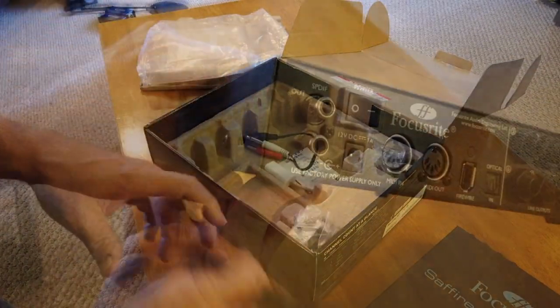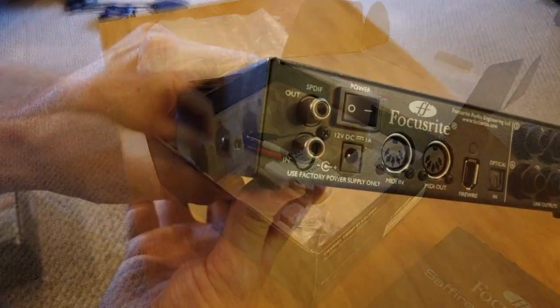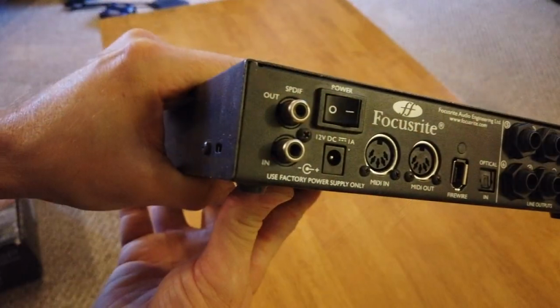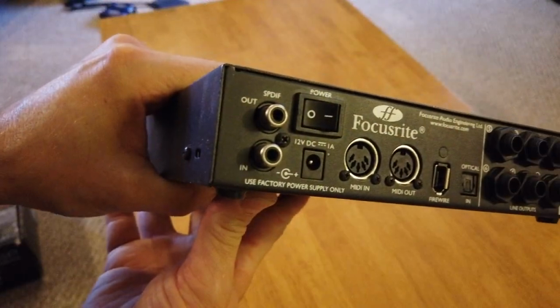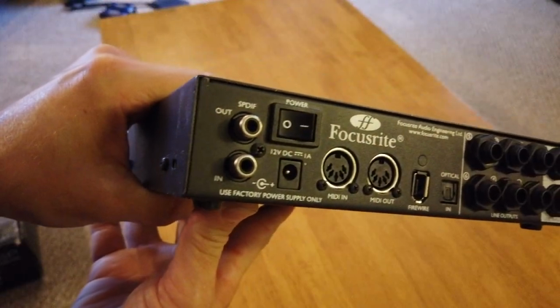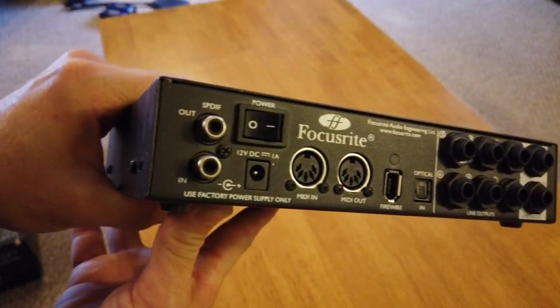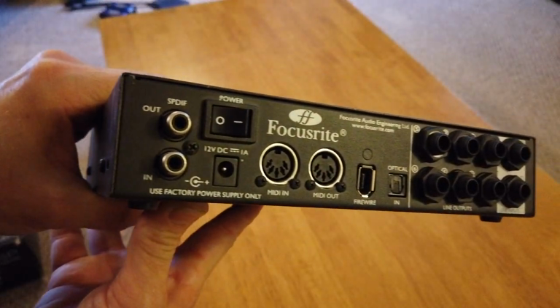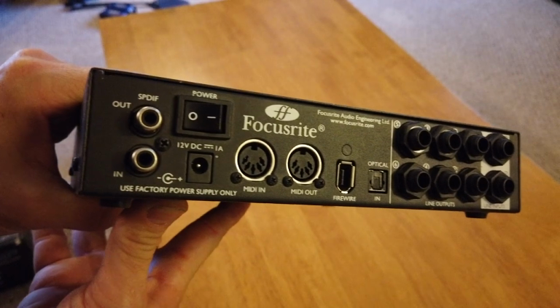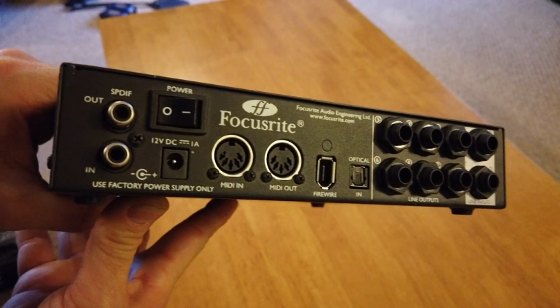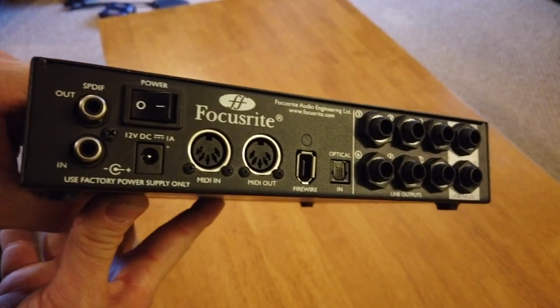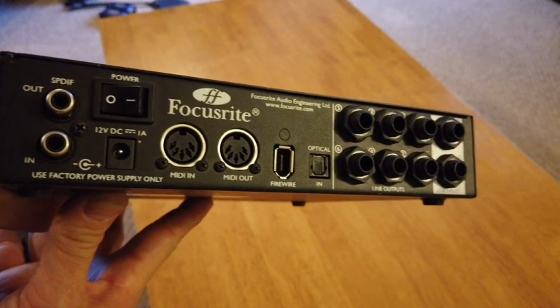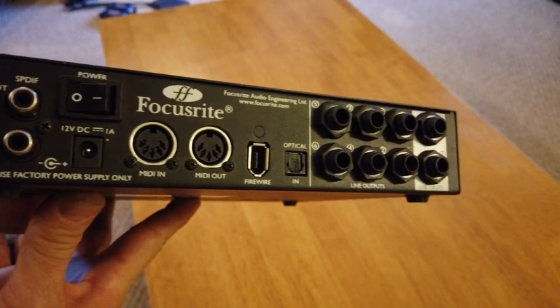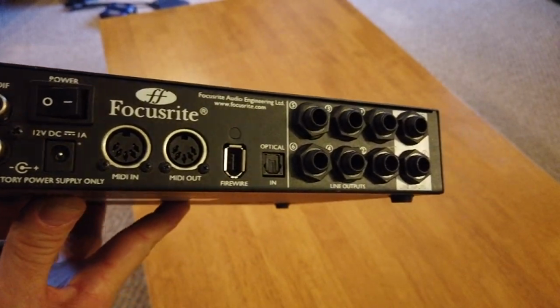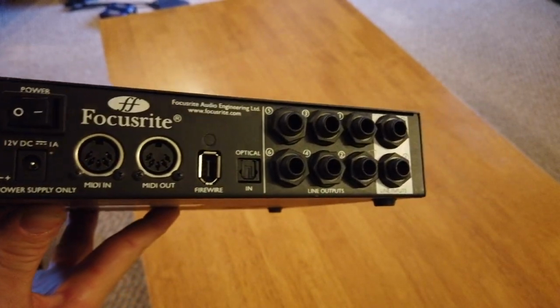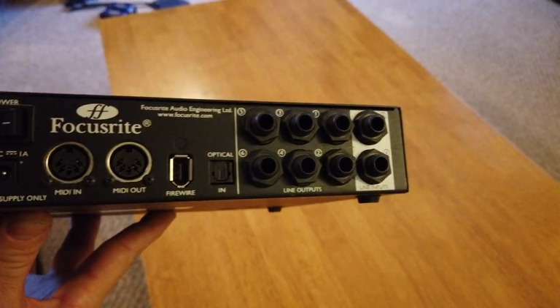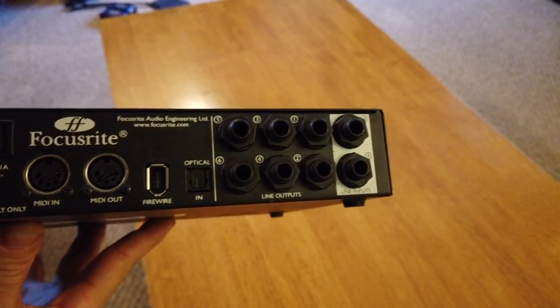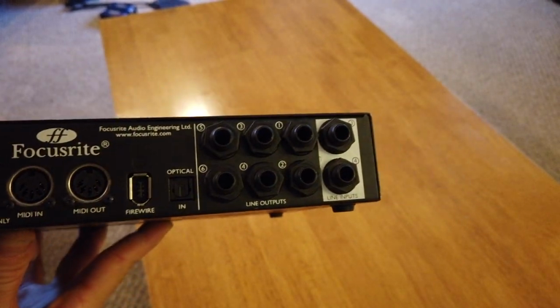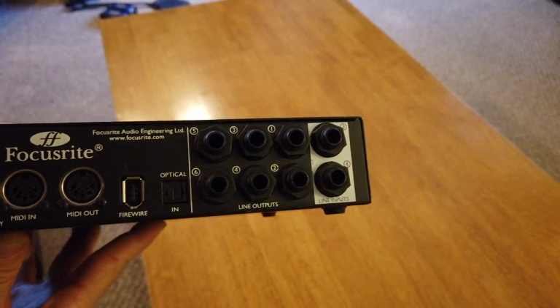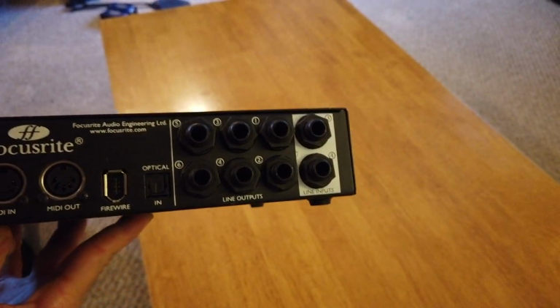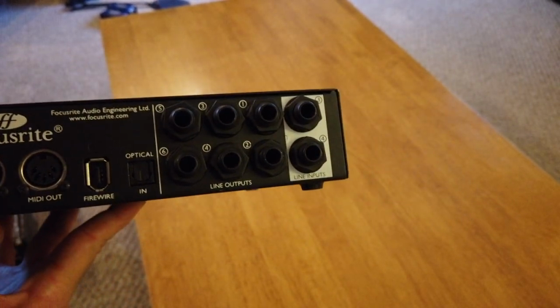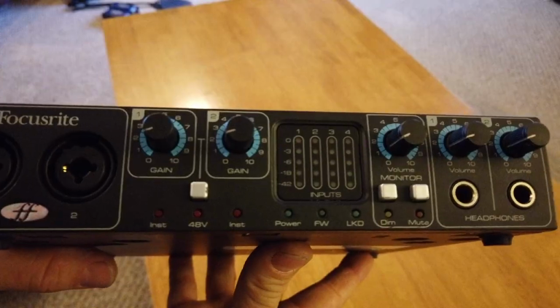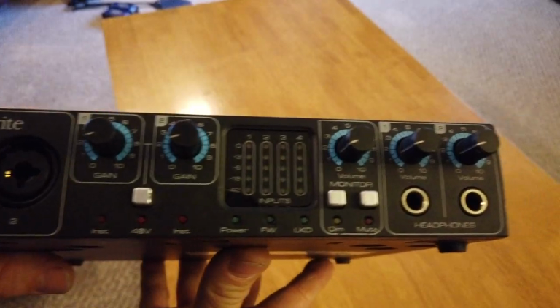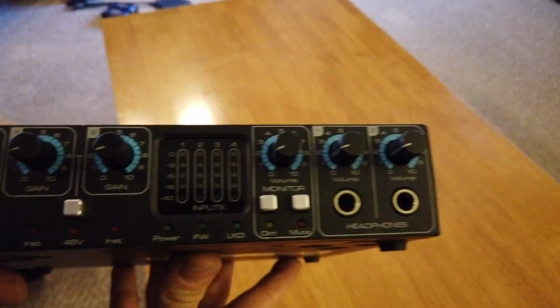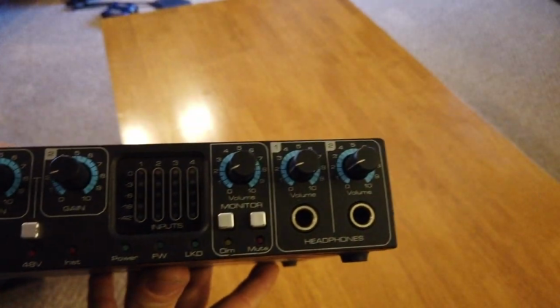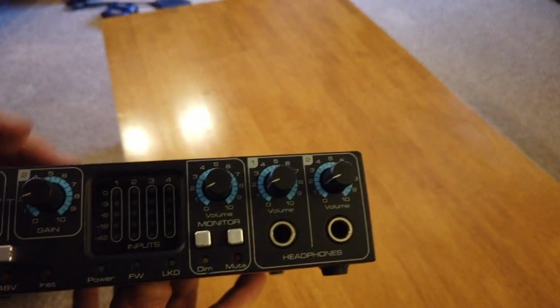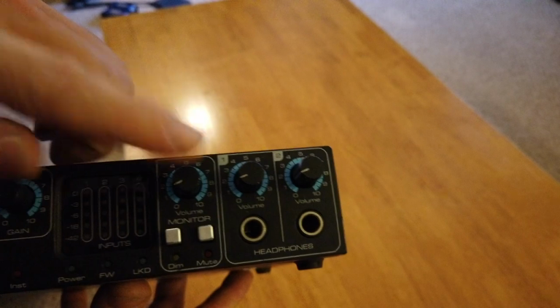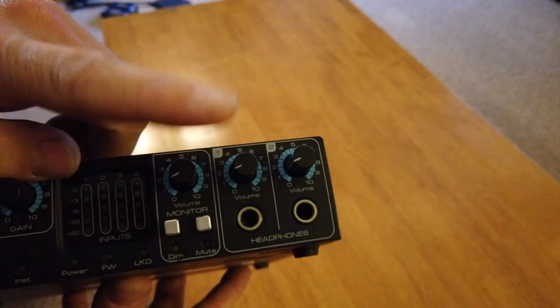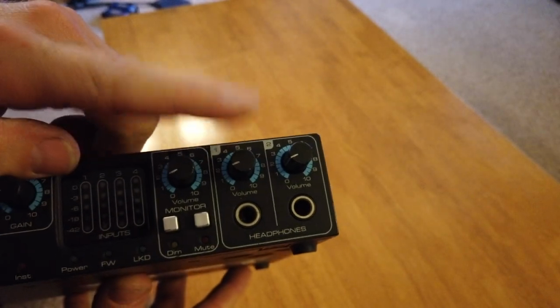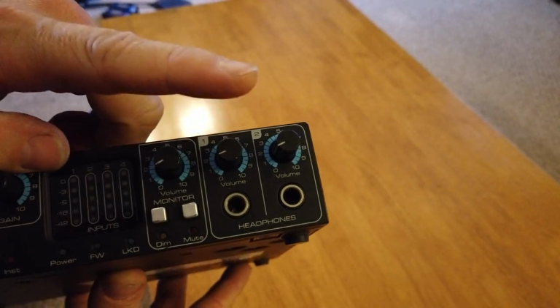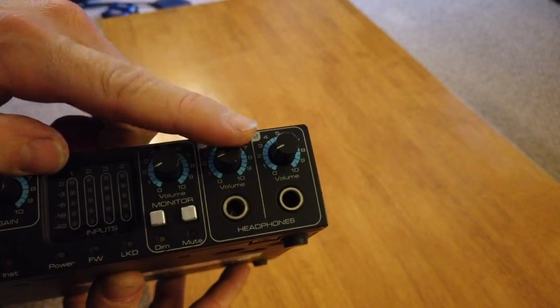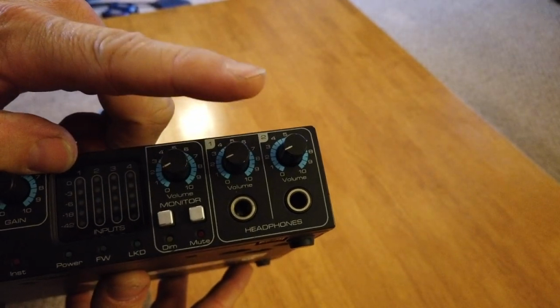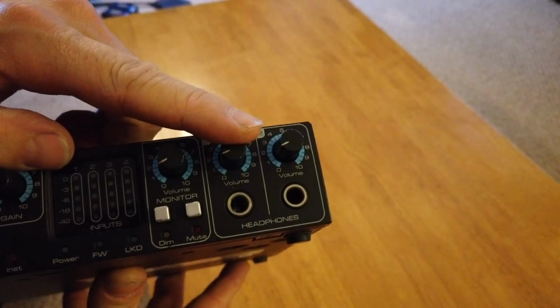This is the back of the Focusrite. This model has two headphone monitoring outputs — that's why I like it.